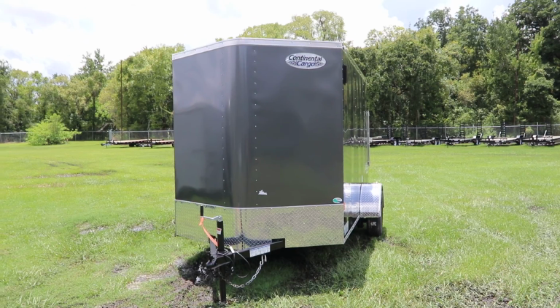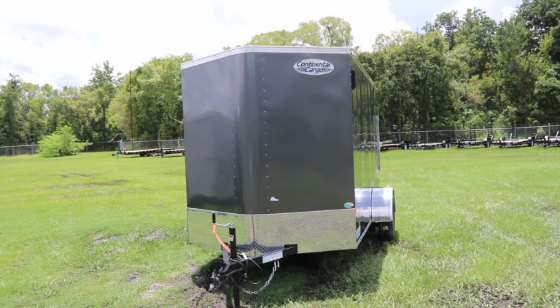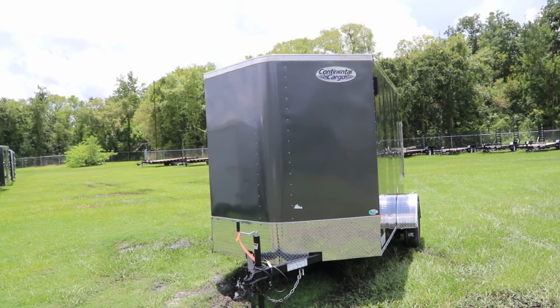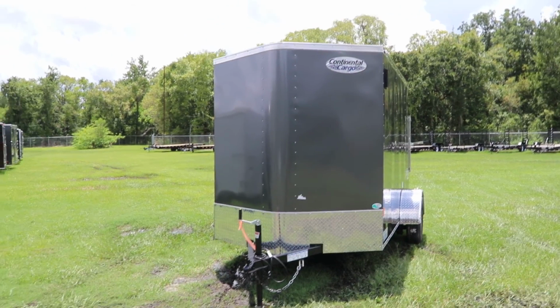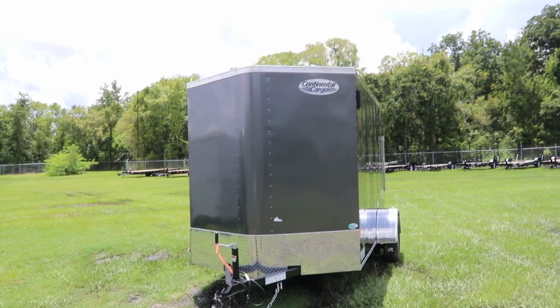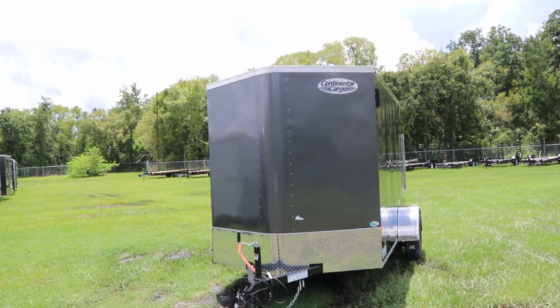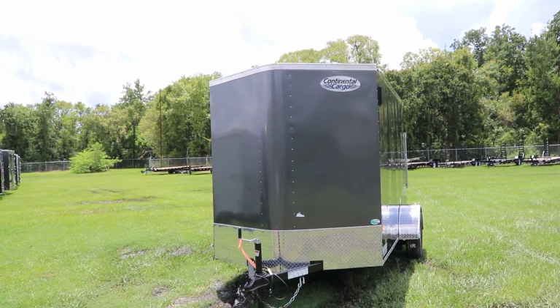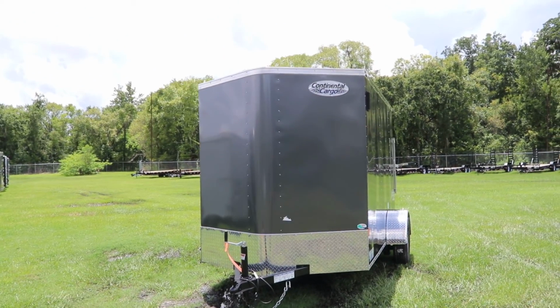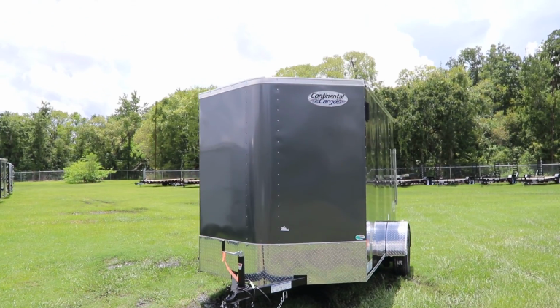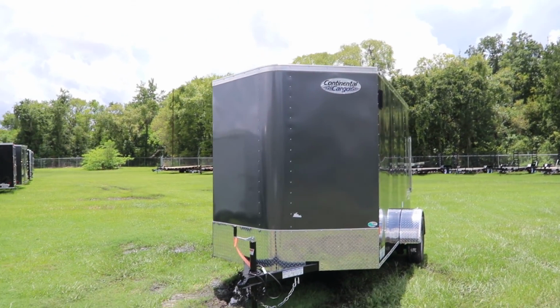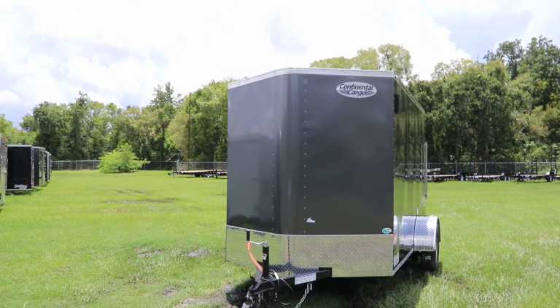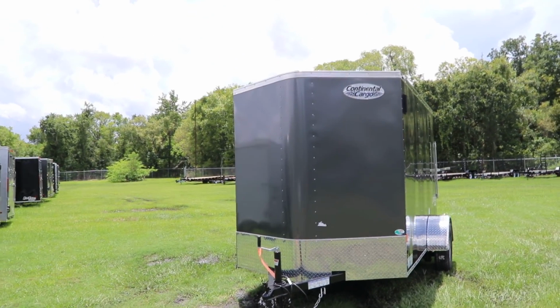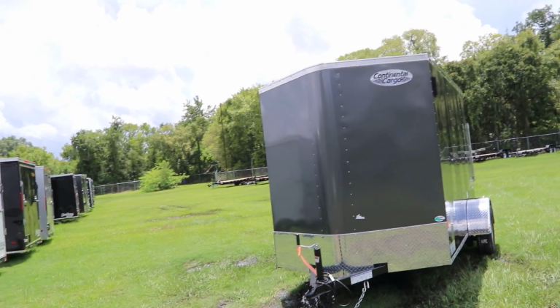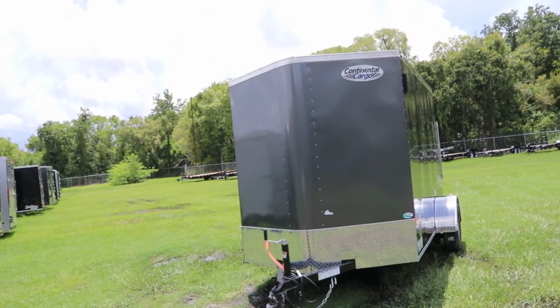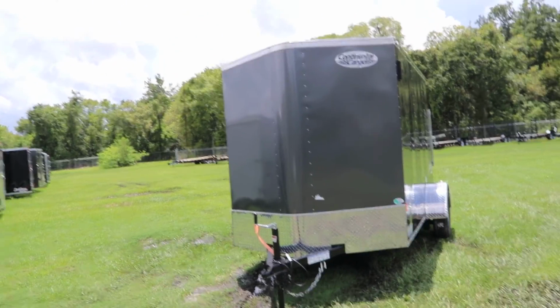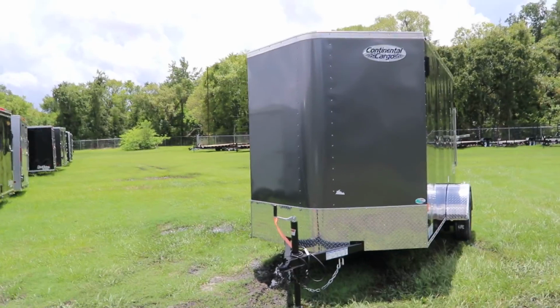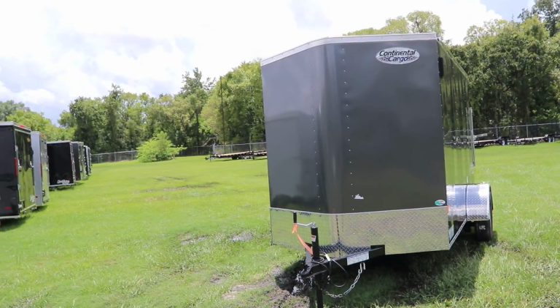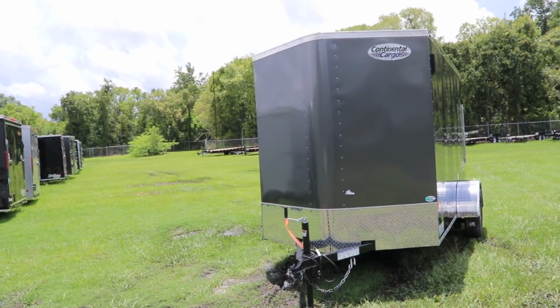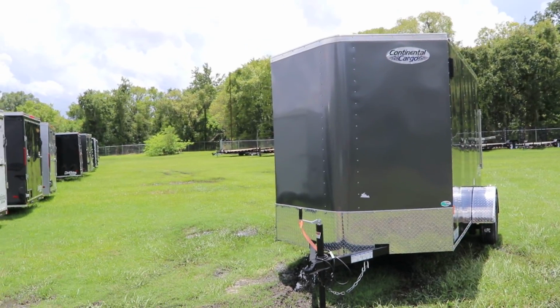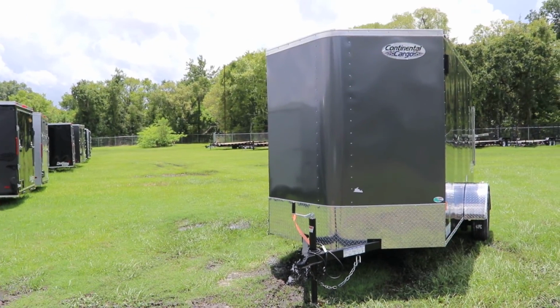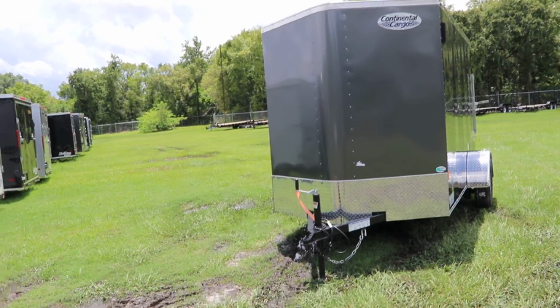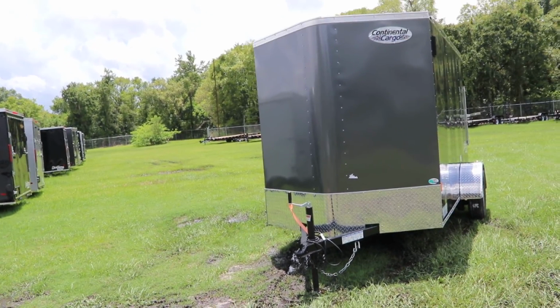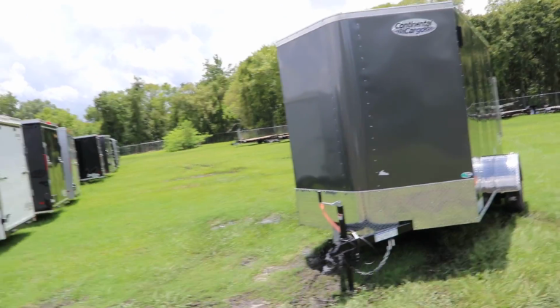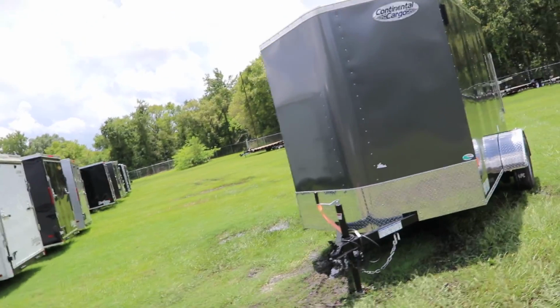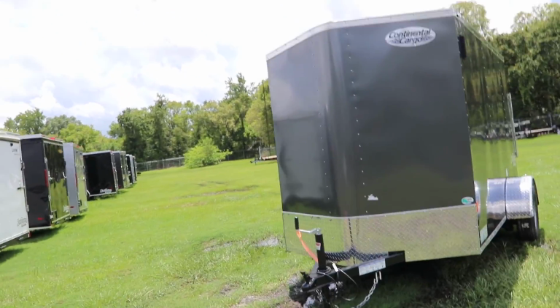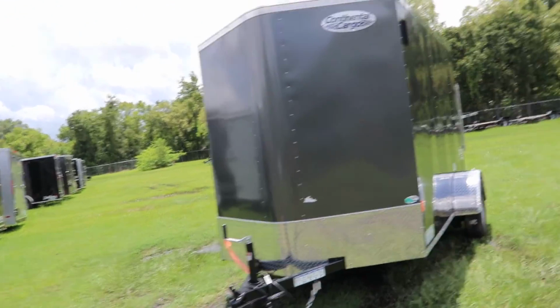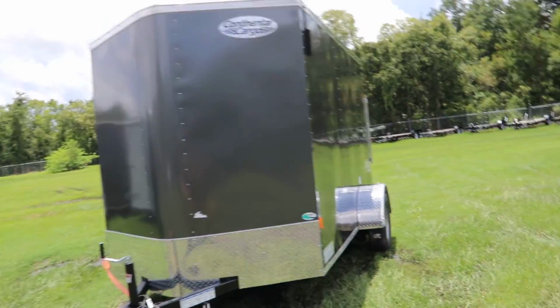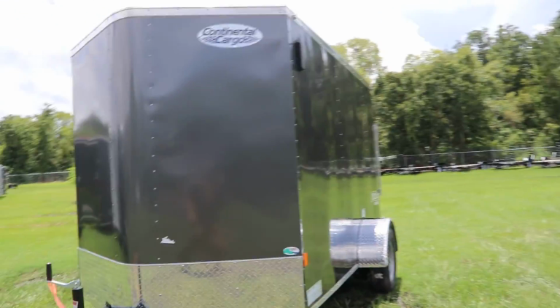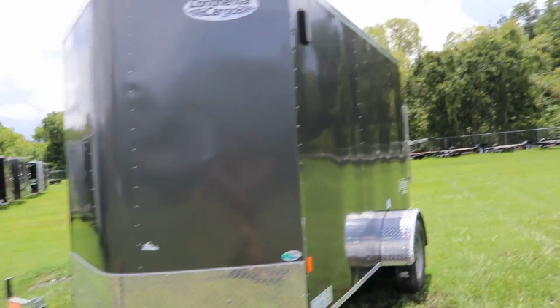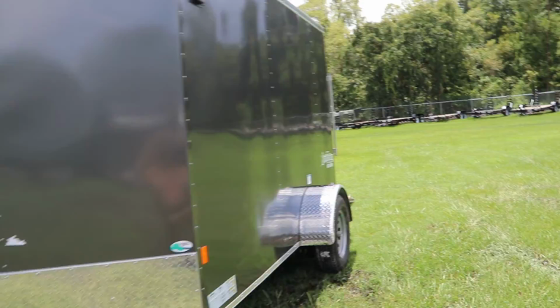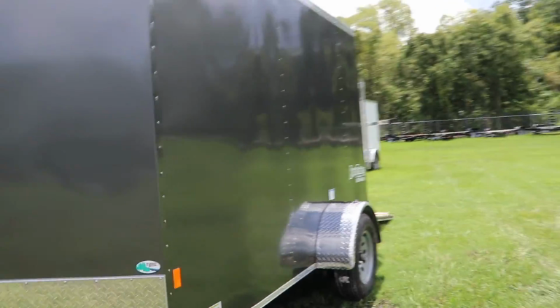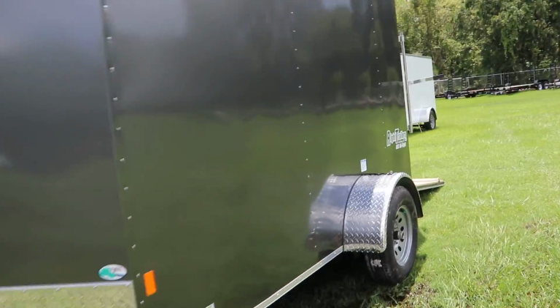Here we have a gray Continental Cargo enclosed trailer. It has an all steel frame with all DOT approved lighting, safety chains, a two inch ball coupler, an aluminum tread plate stone guard, as well as aluminum tread plate fenders.